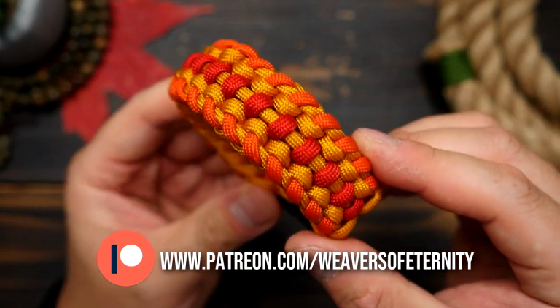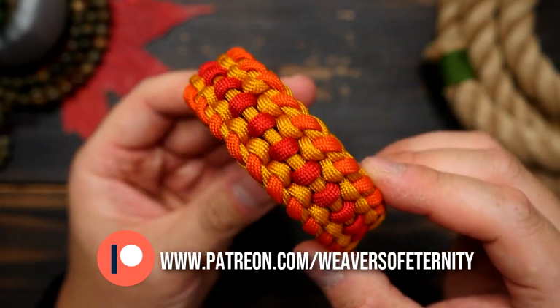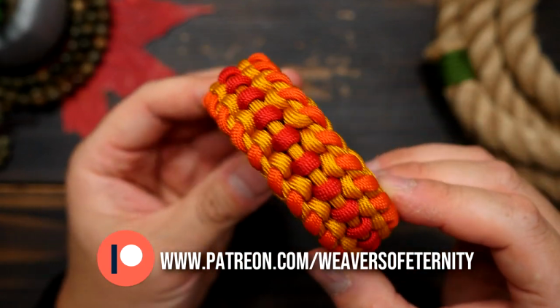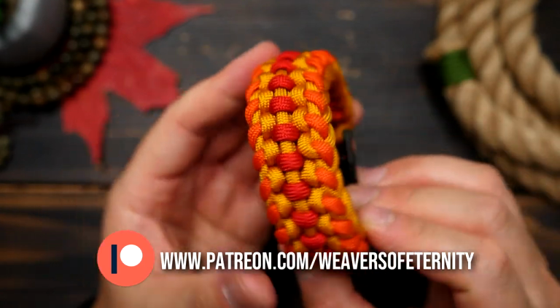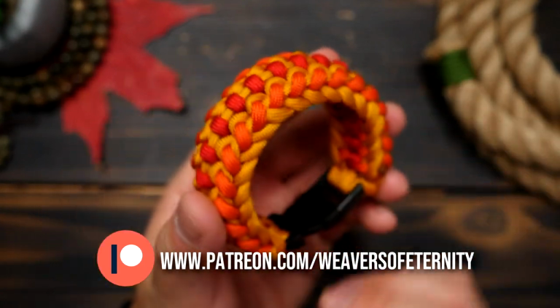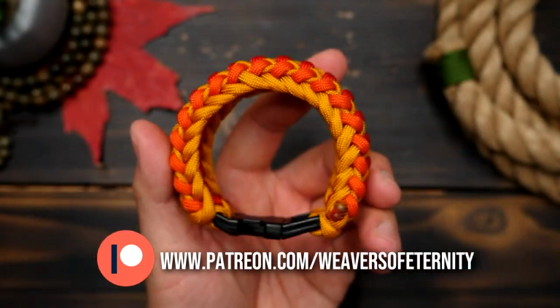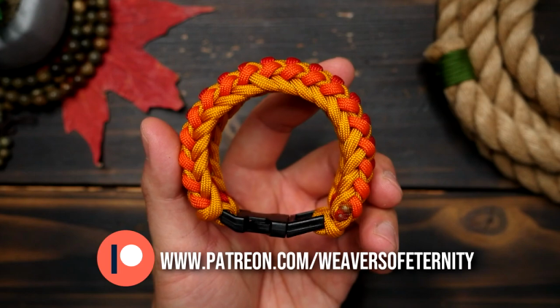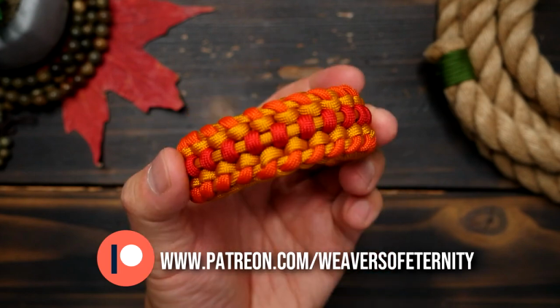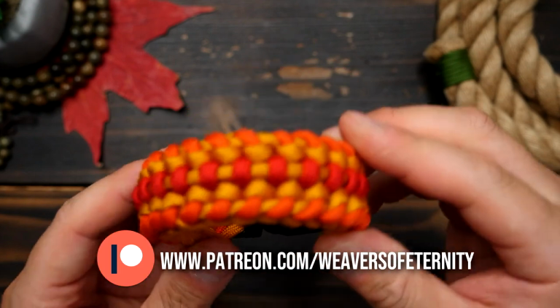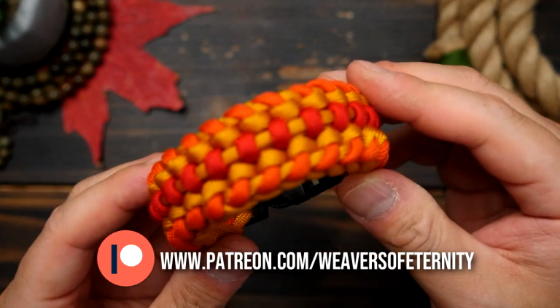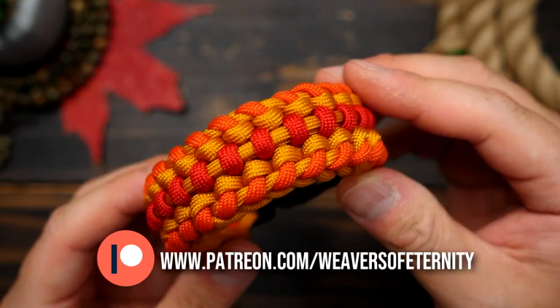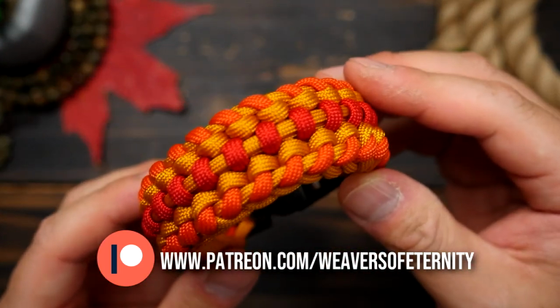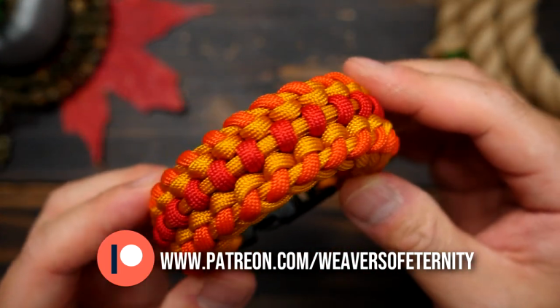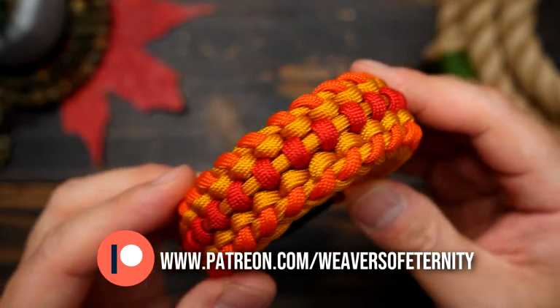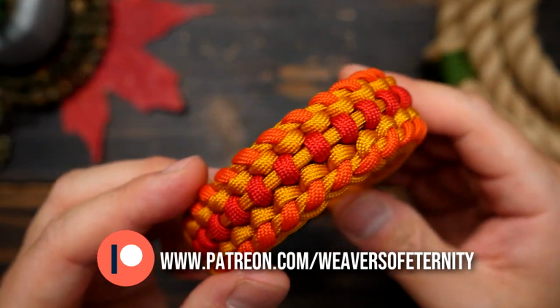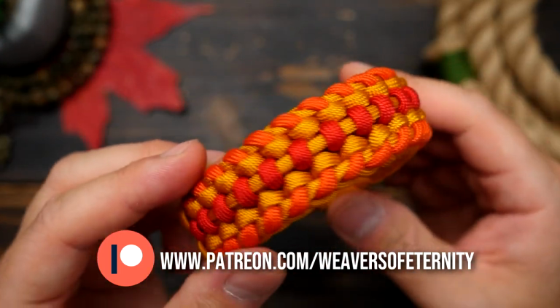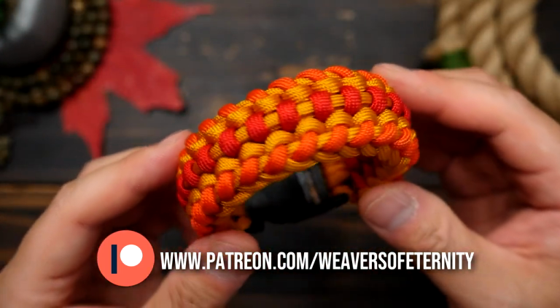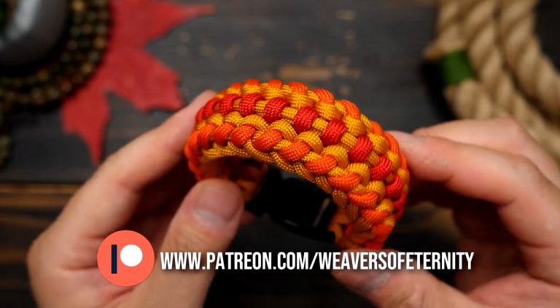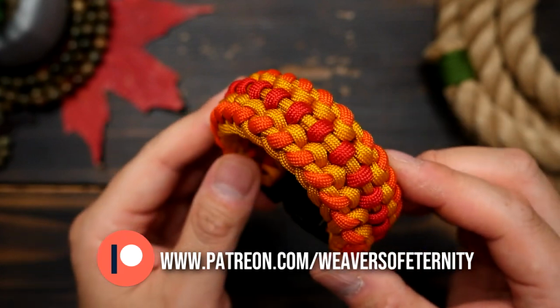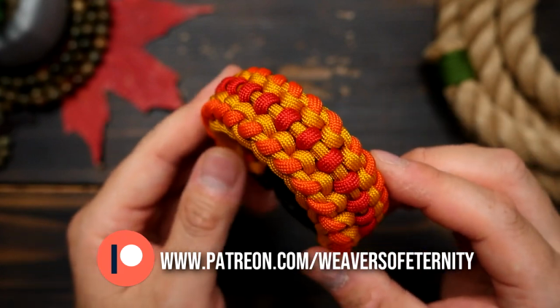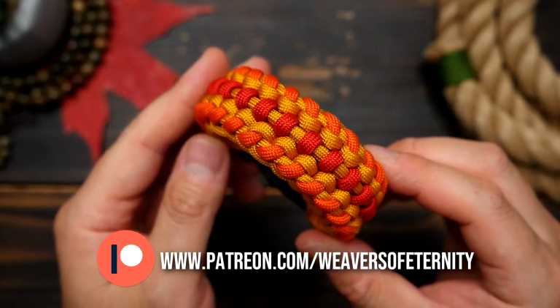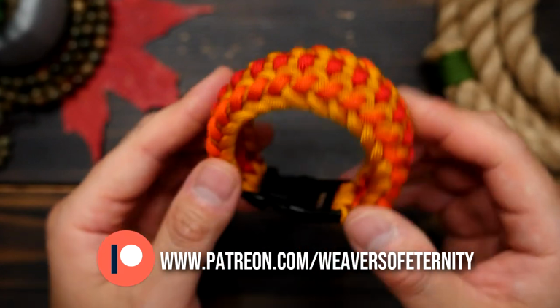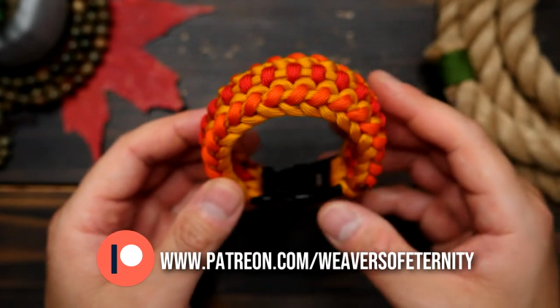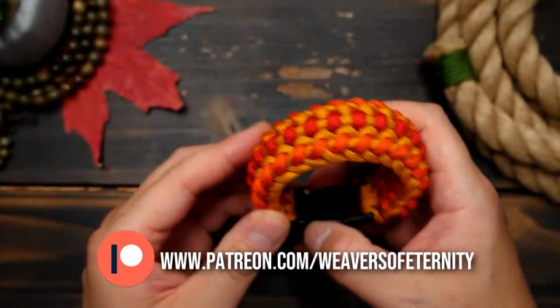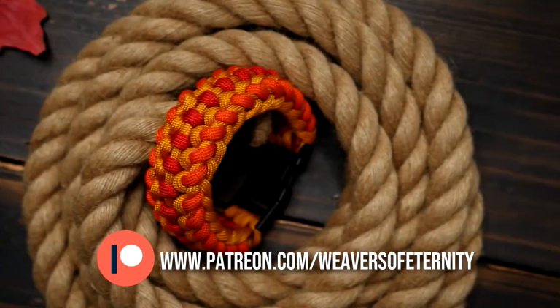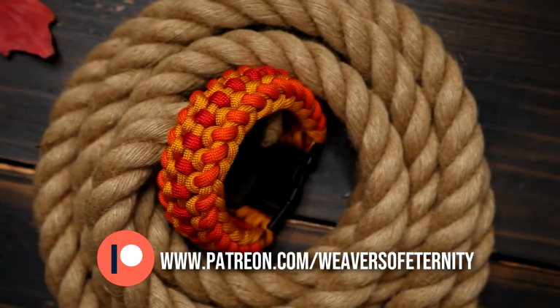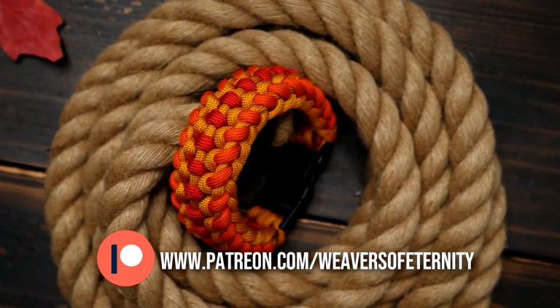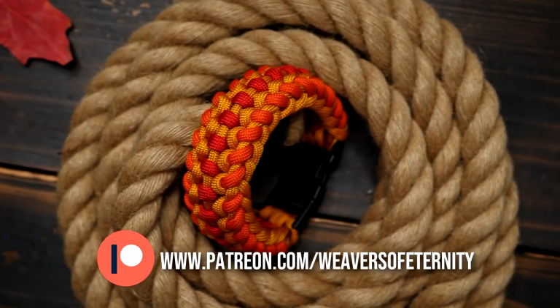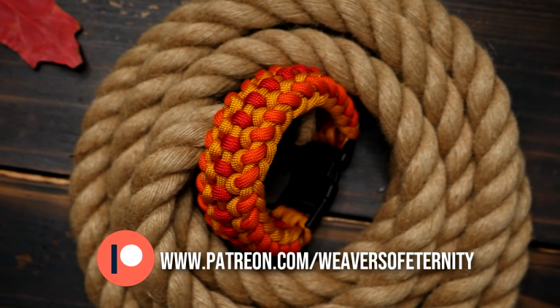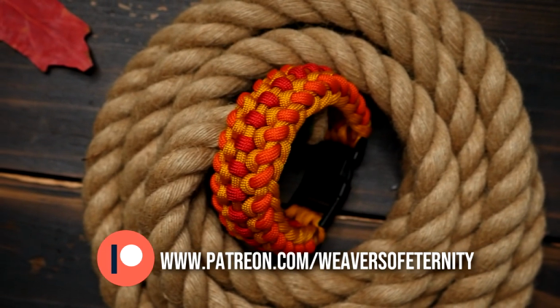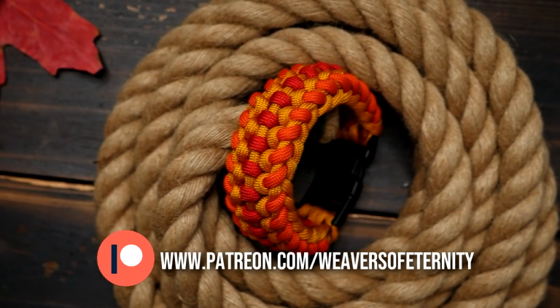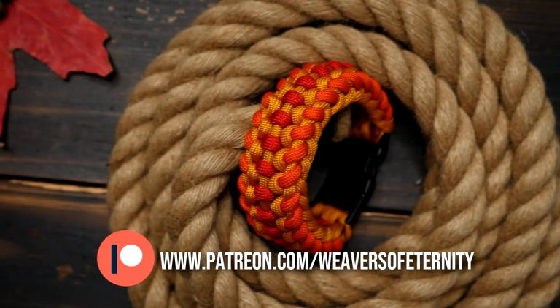I decided to go with buckles on this one as it is a 6-strand core, but you could definitely do knot and loop — it's just a bit trickier managing the 6-strand core of course. This bracelet also isn't super wide, and I would say medium thickness, so very manageable on the wrist.